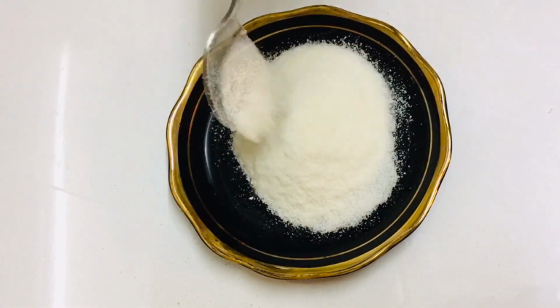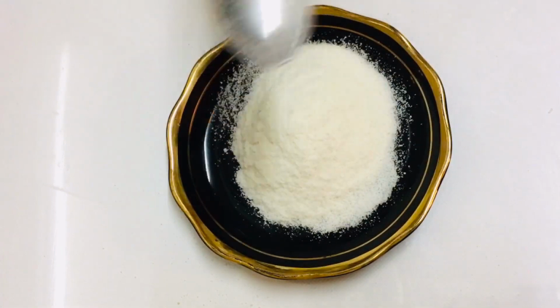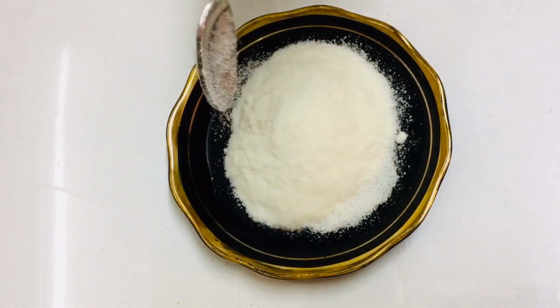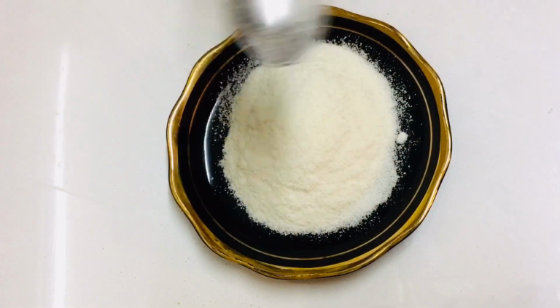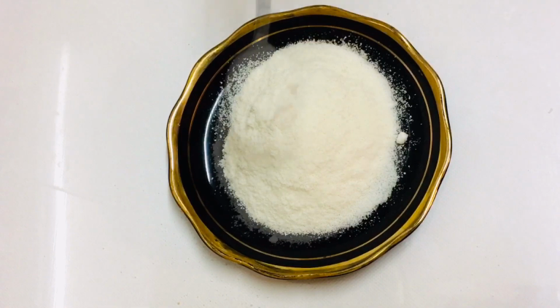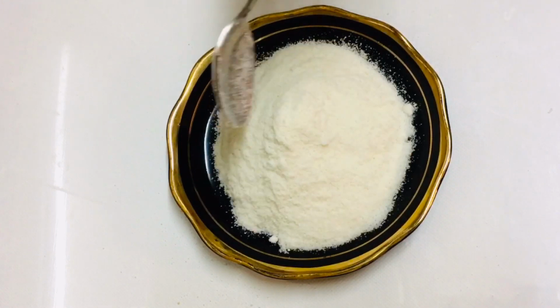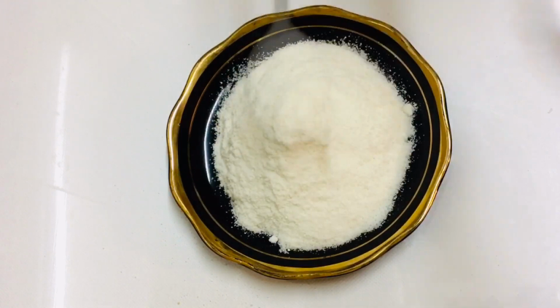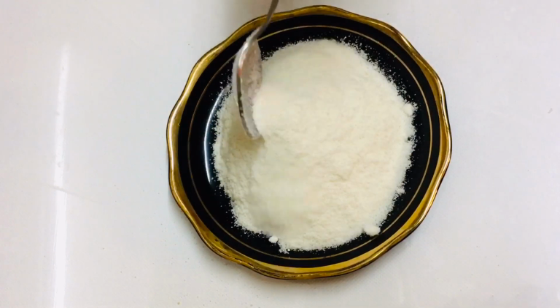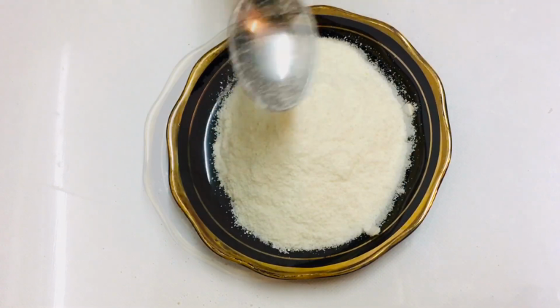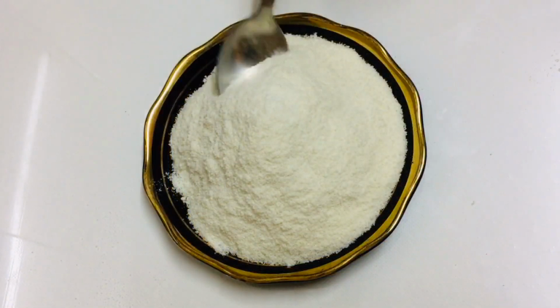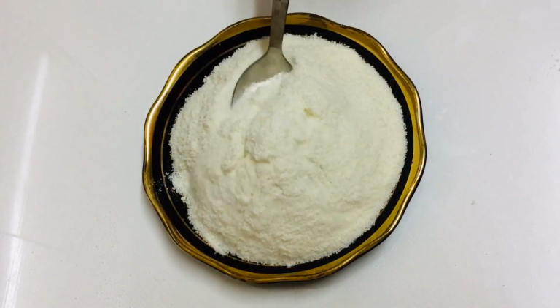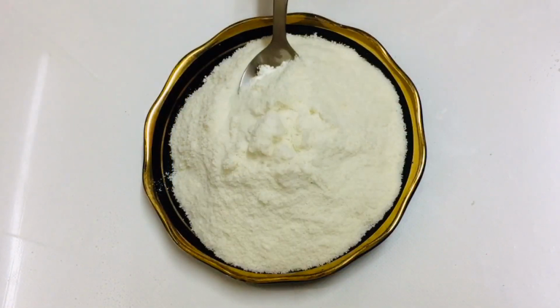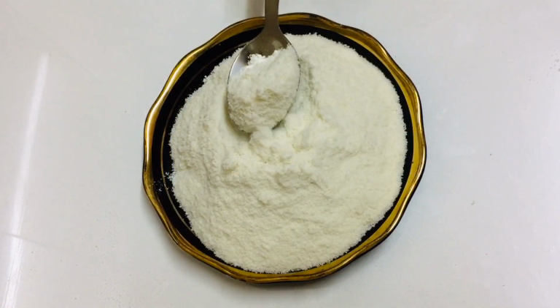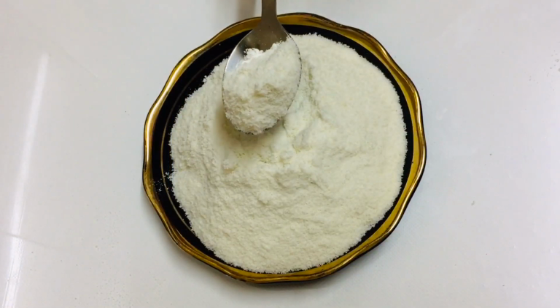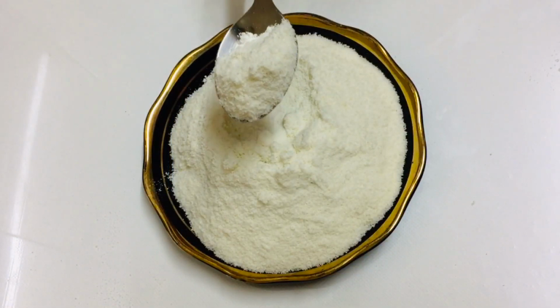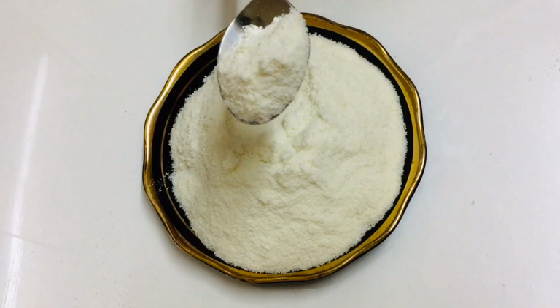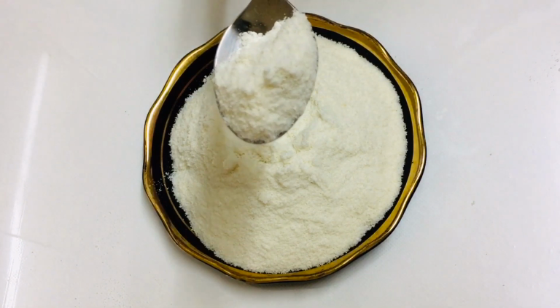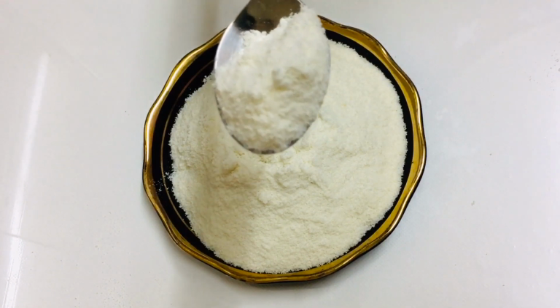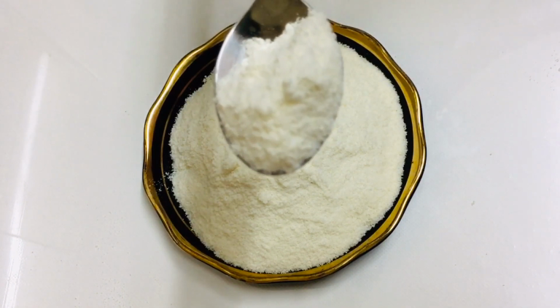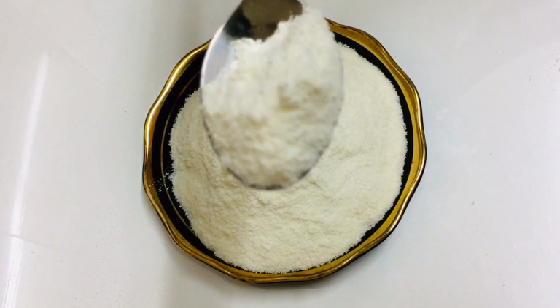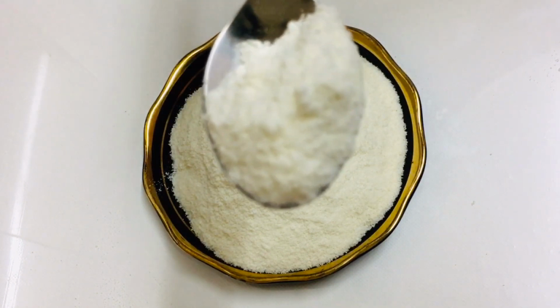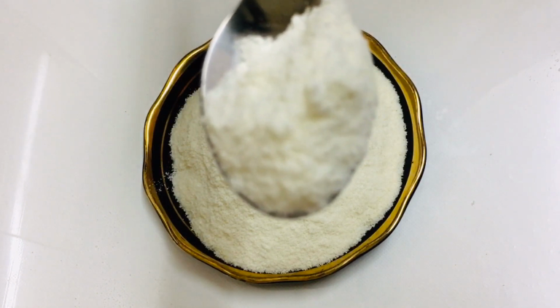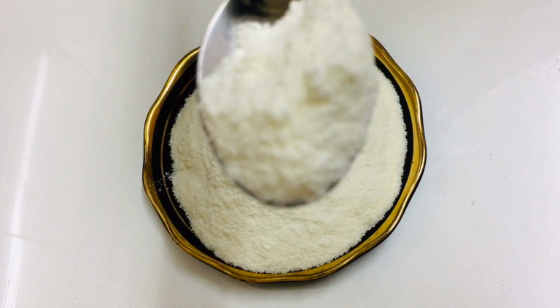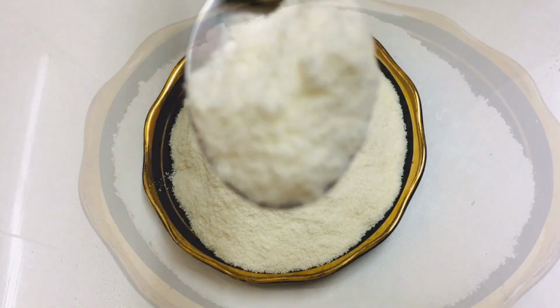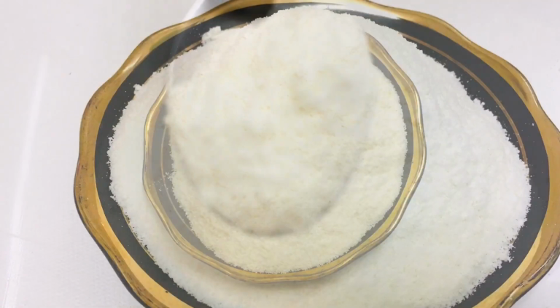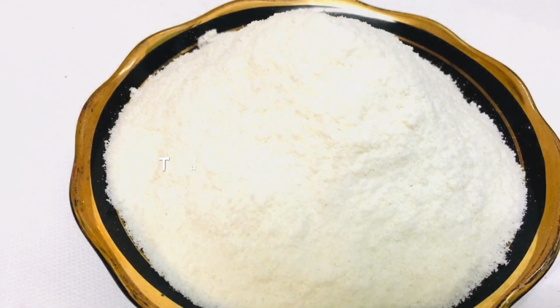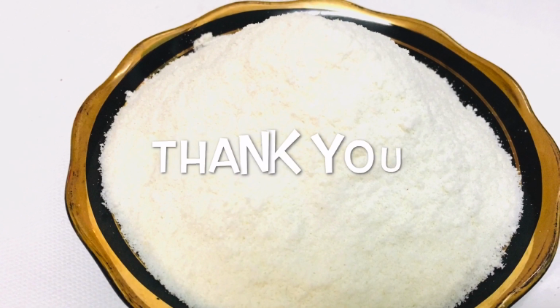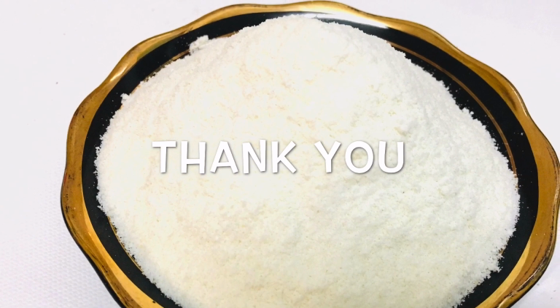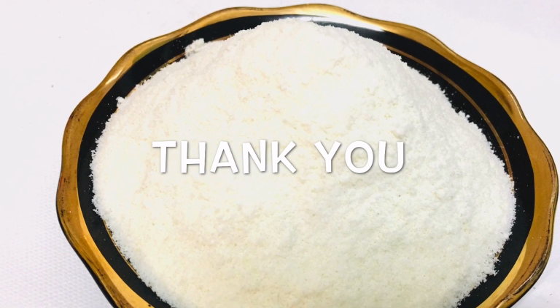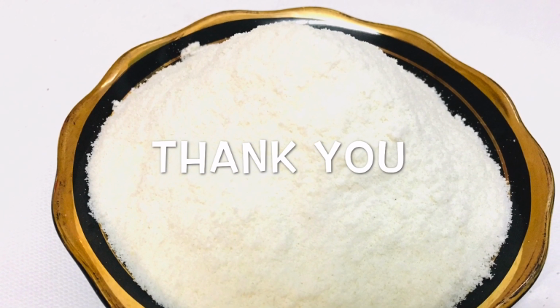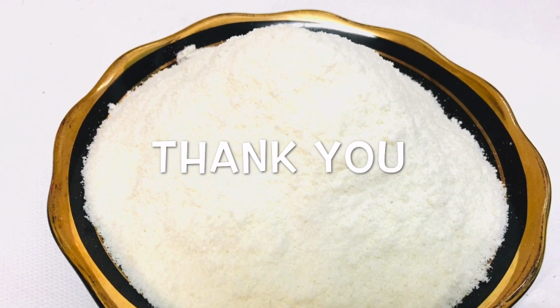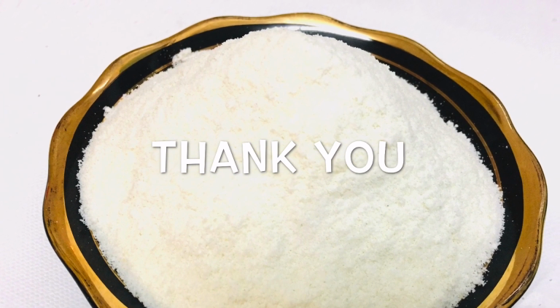This is our recipe. If you like this video, please share your feedback in the comments. Thank you.